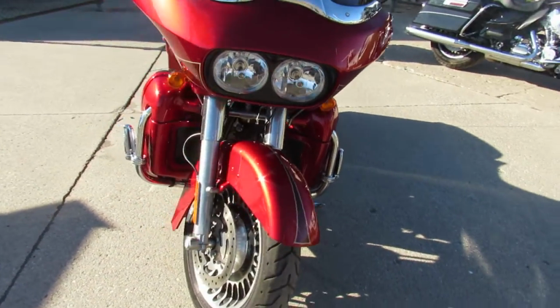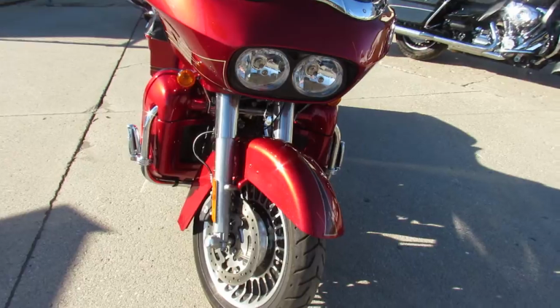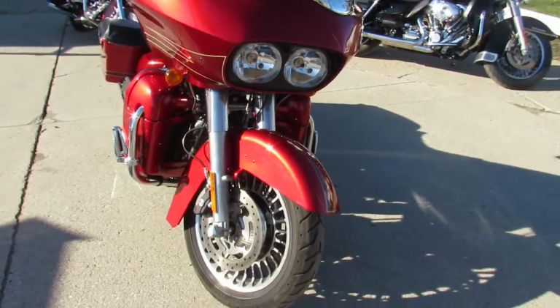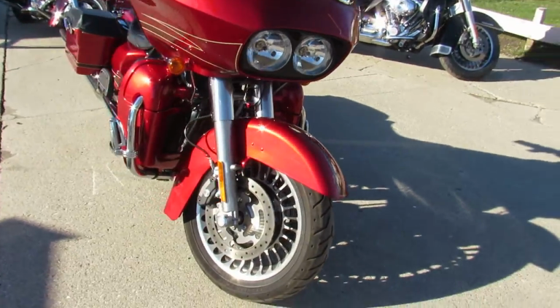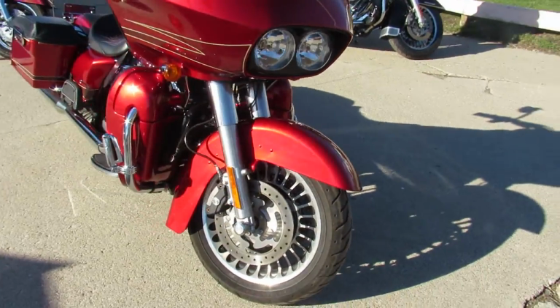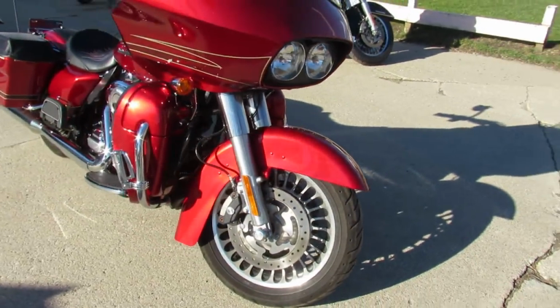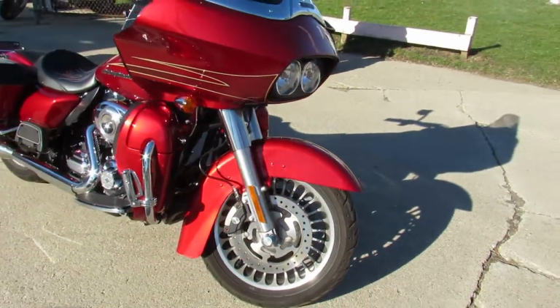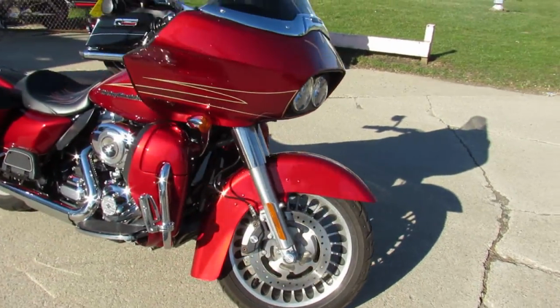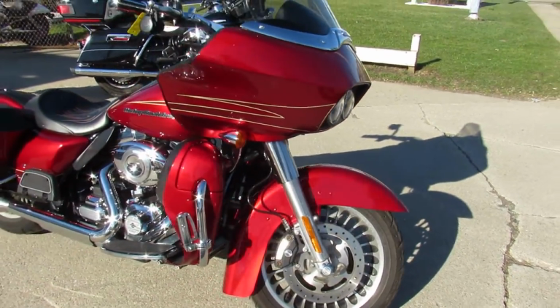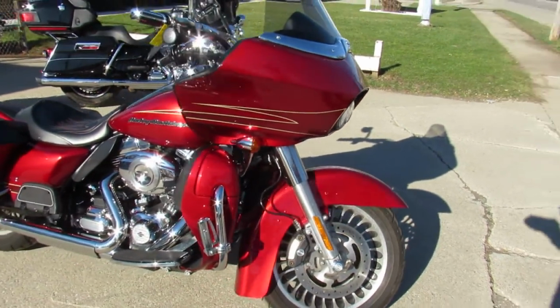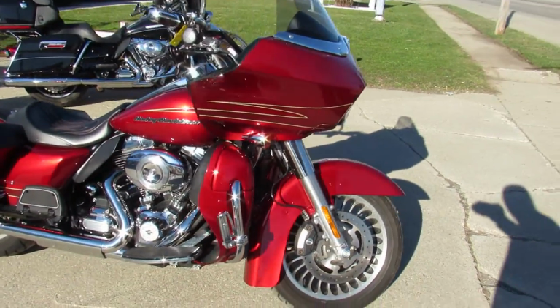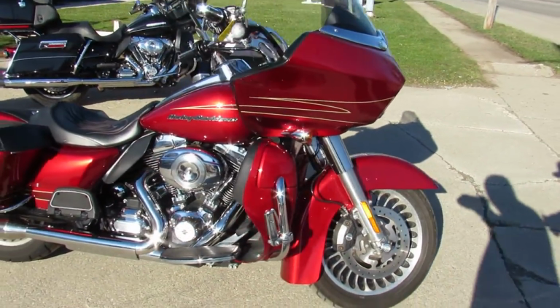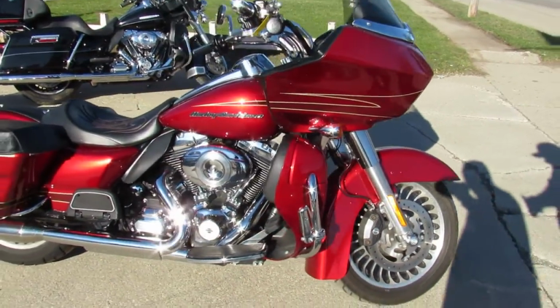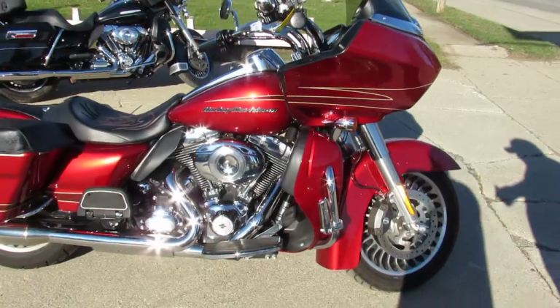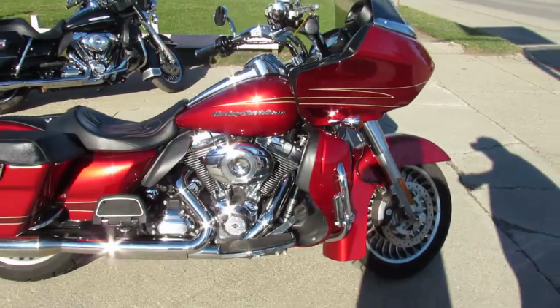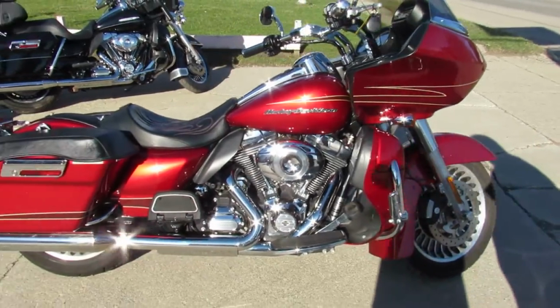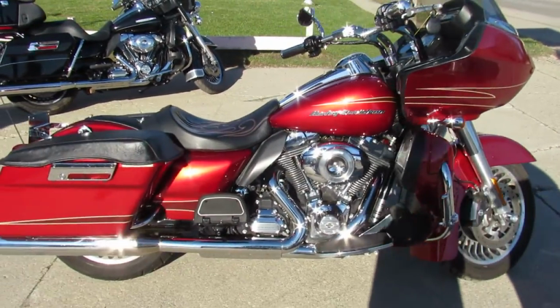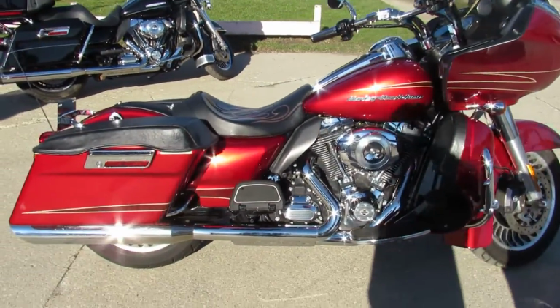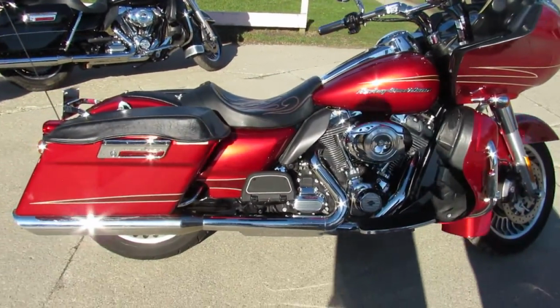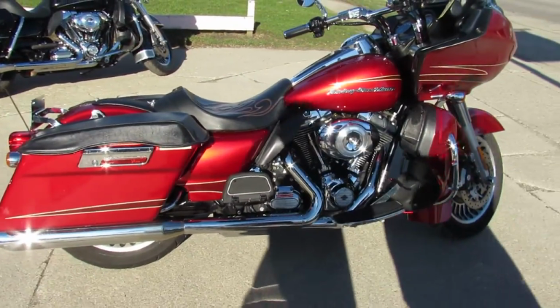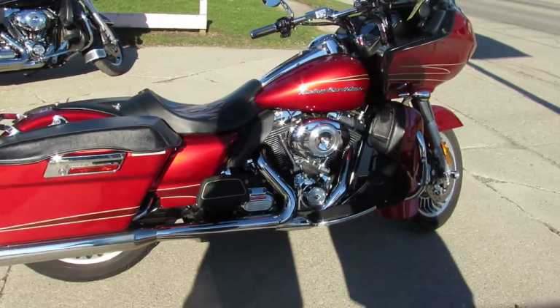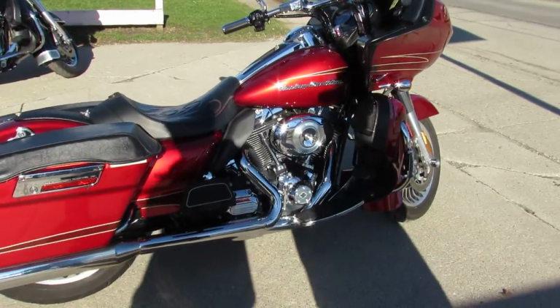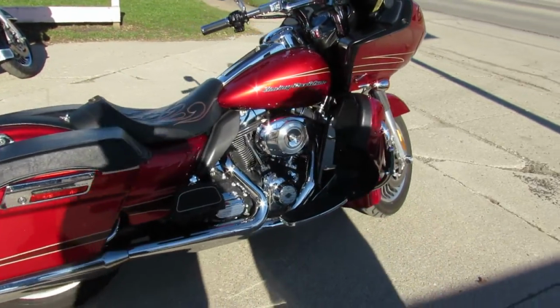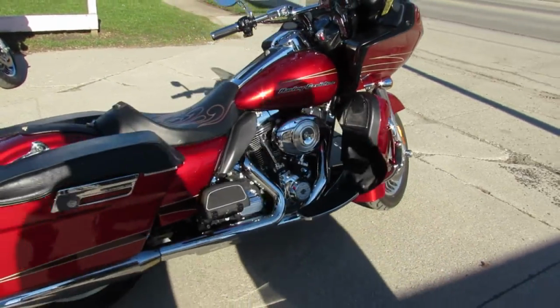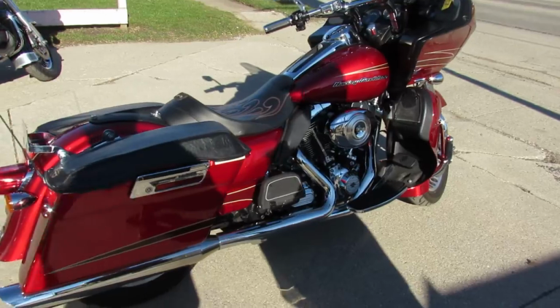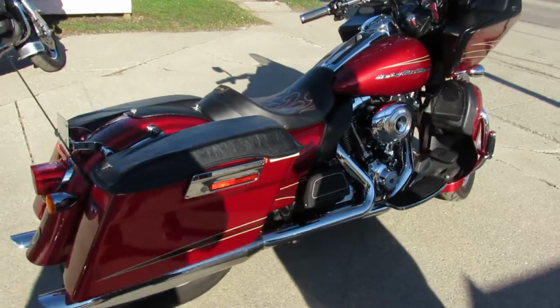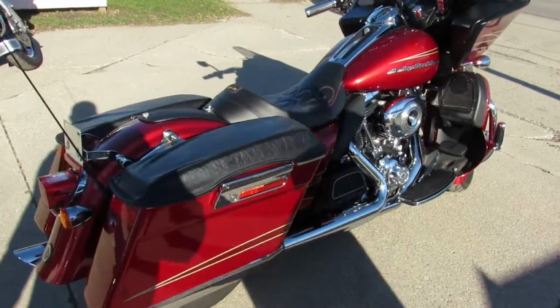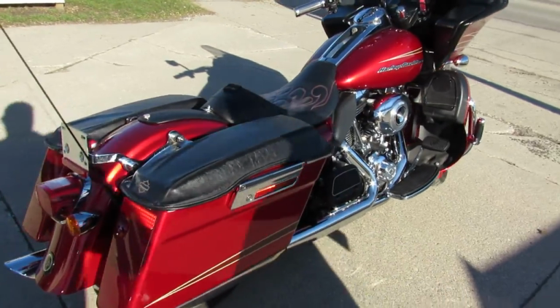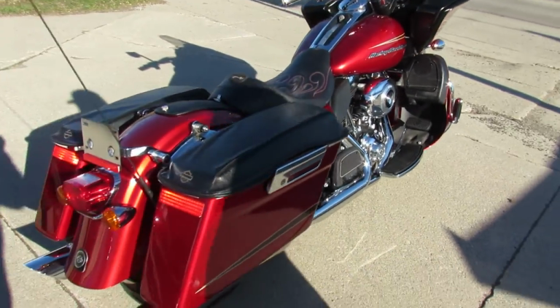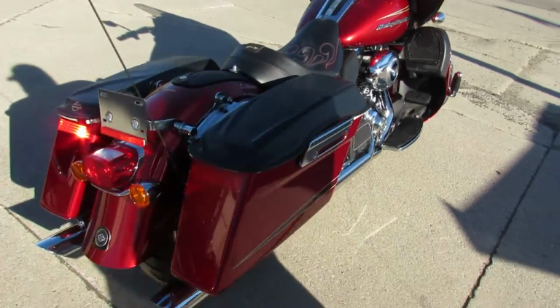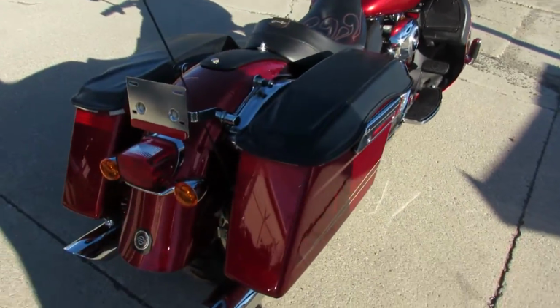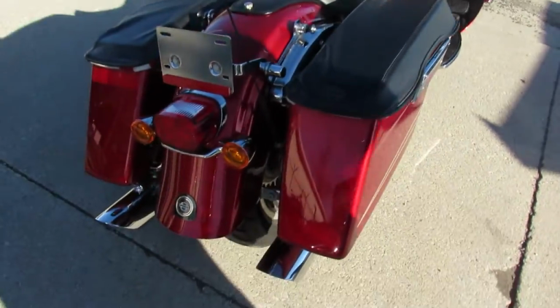This one here is a 2012 Road Glide. Comes in that ember red sun glow — hard to find color. This one's a must-see; it's got the hell of handlebars on it, custom seat, tons of chrome, just serviced at the dealership. All the fluids have been changed, and this one has a warranty available if you're interested.